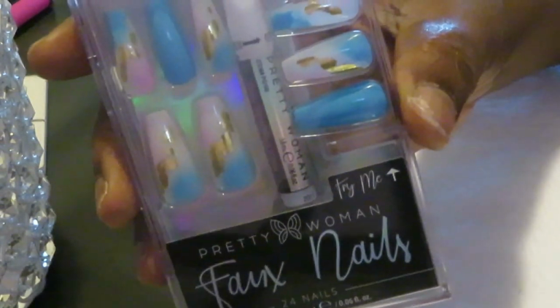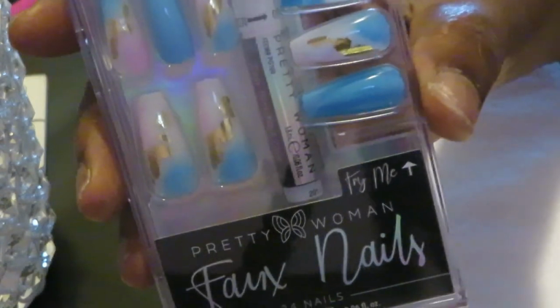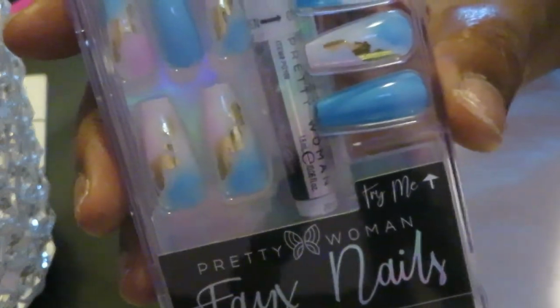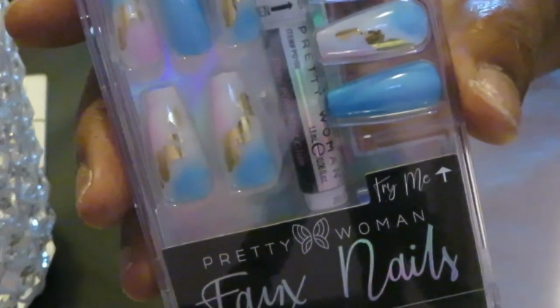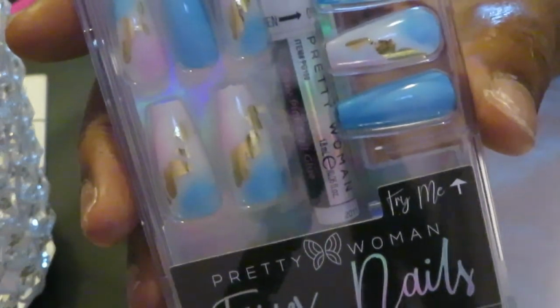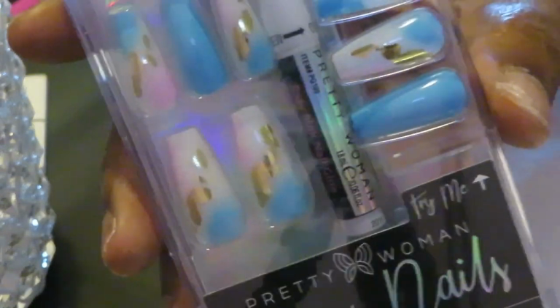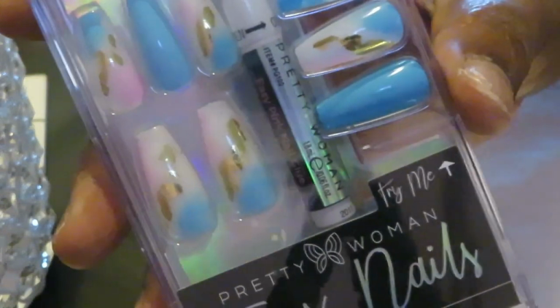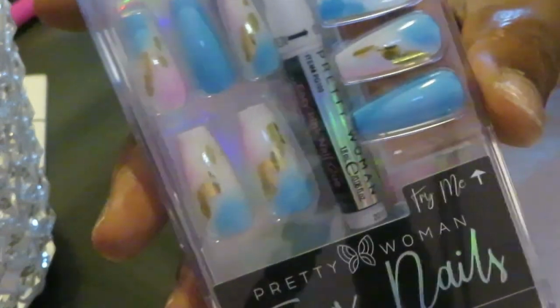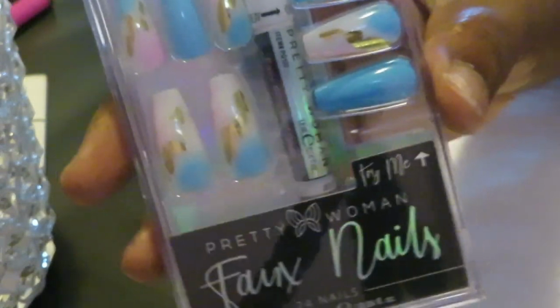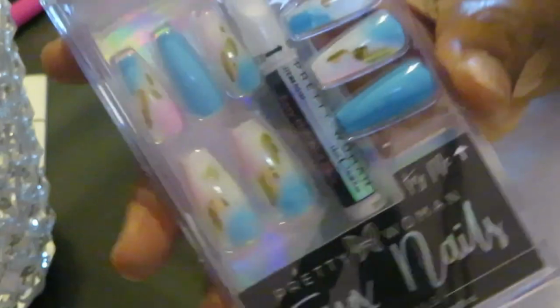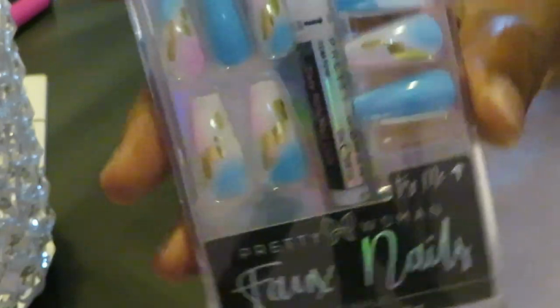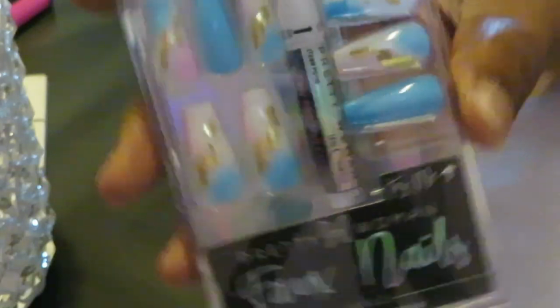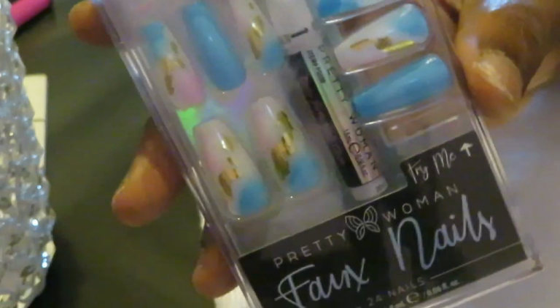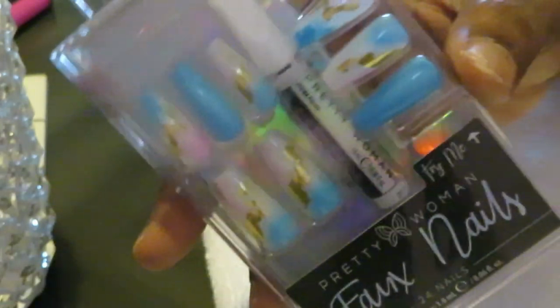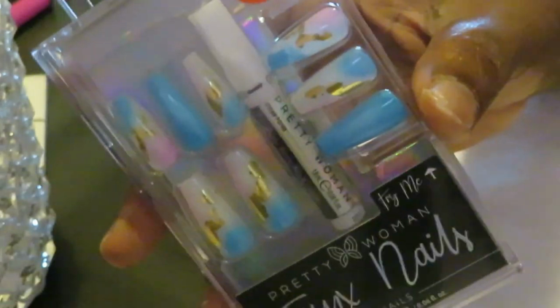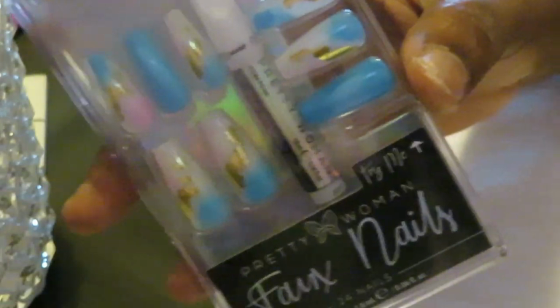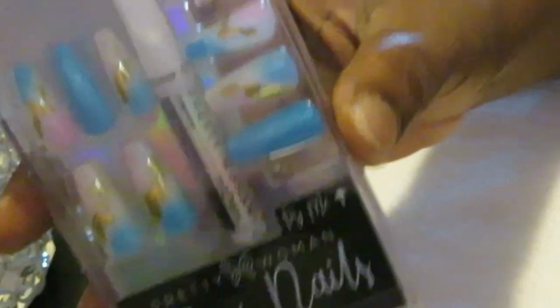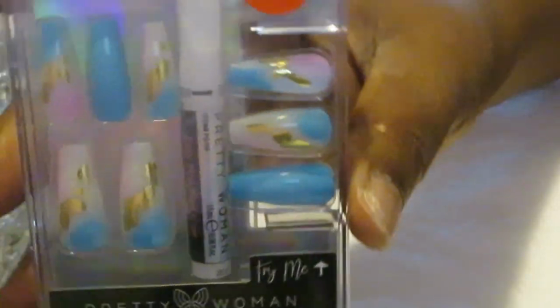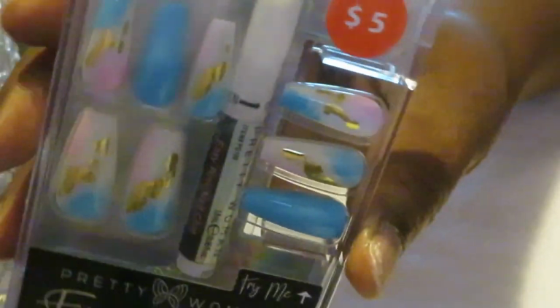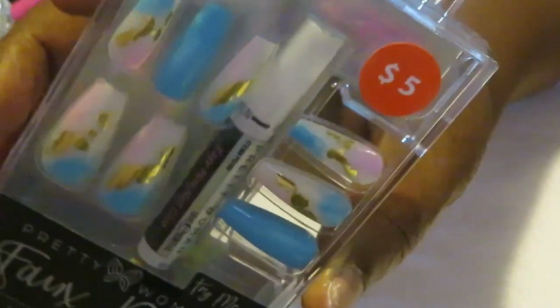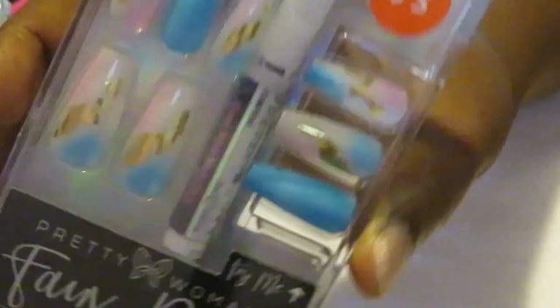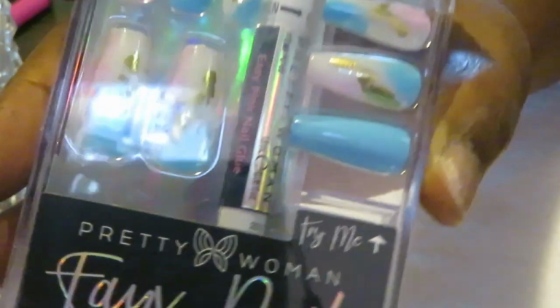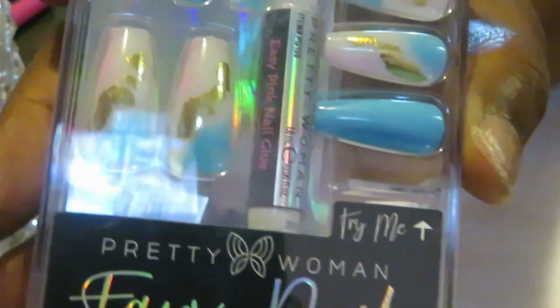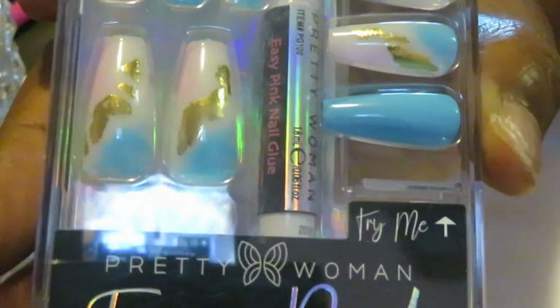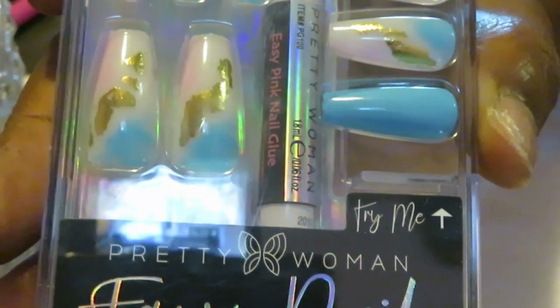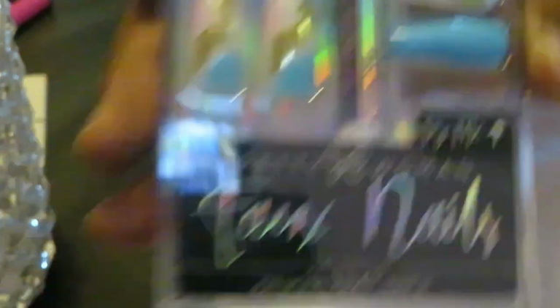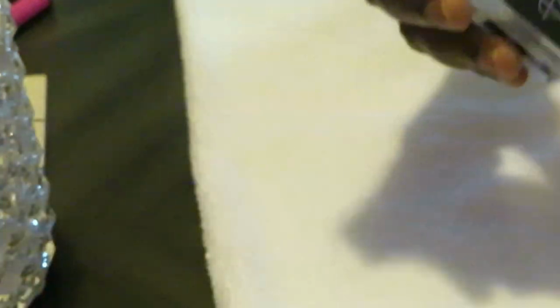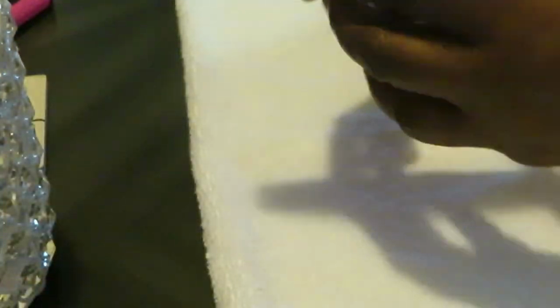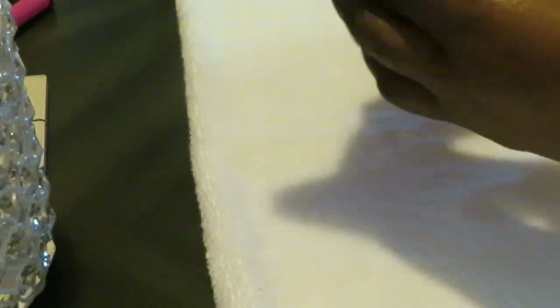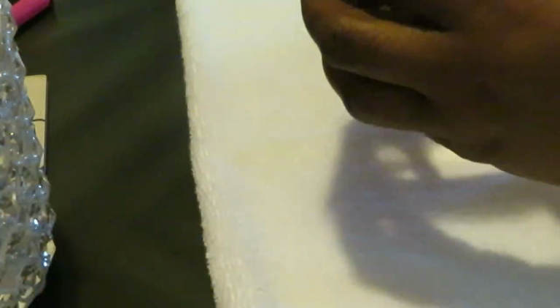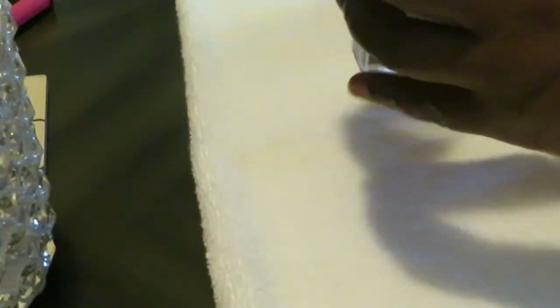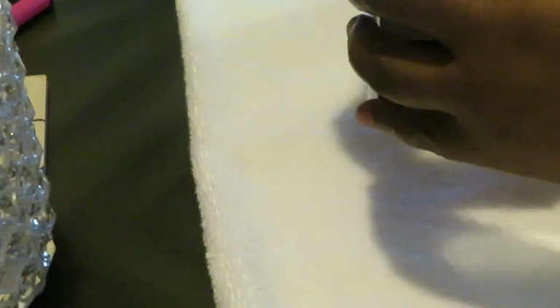It's like a powder blue, white, a light pink, and a gold. So pretty, I cannot wait to get these on. Alright, let's go ahead and do what we do.